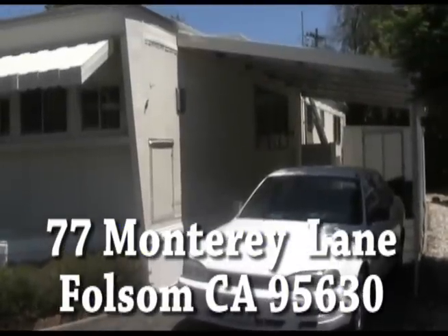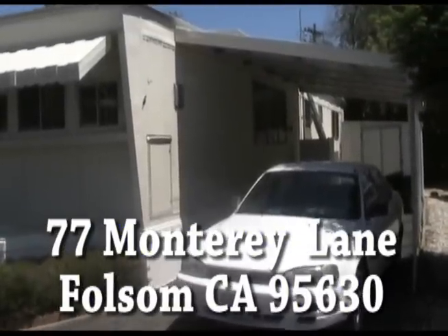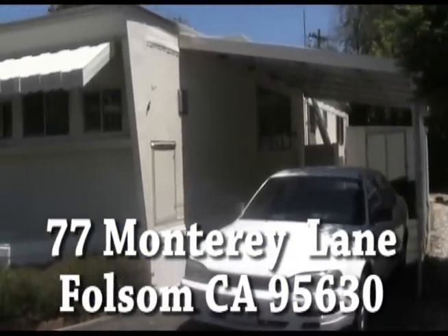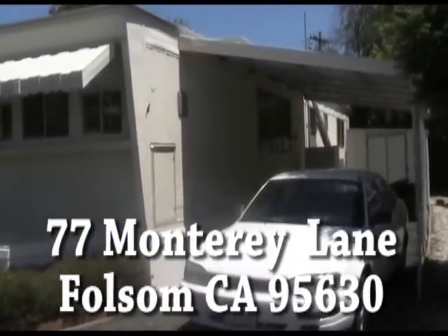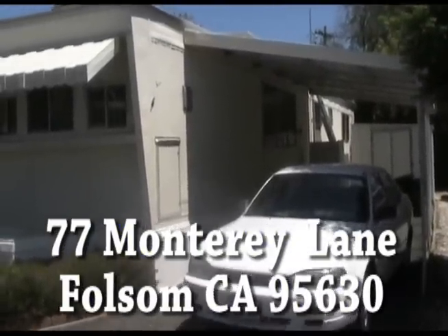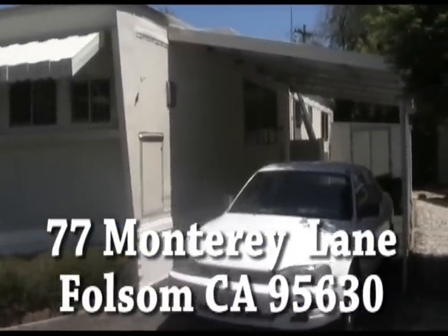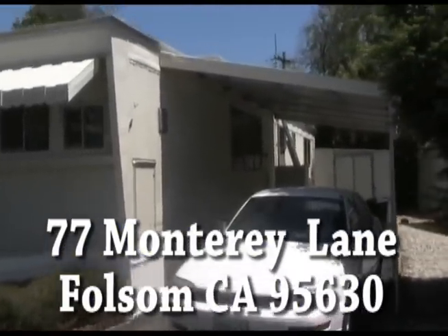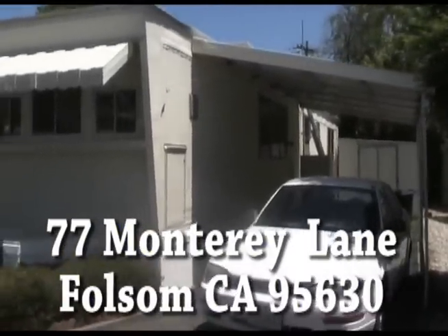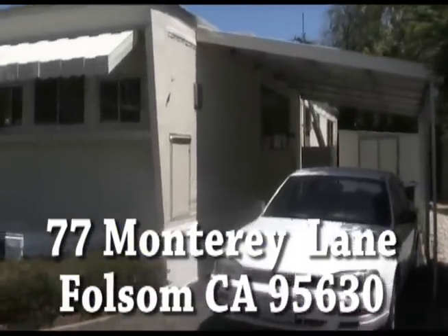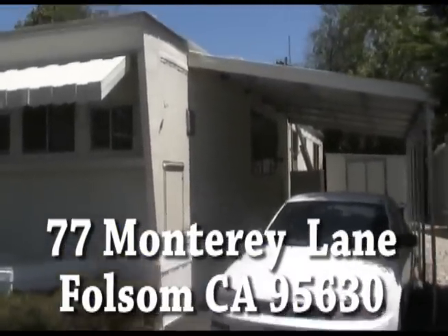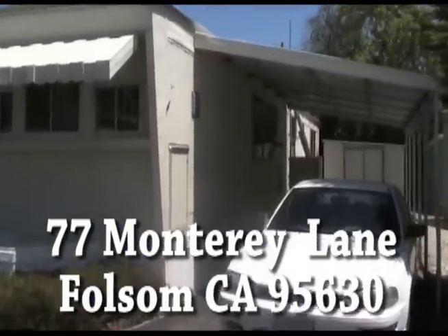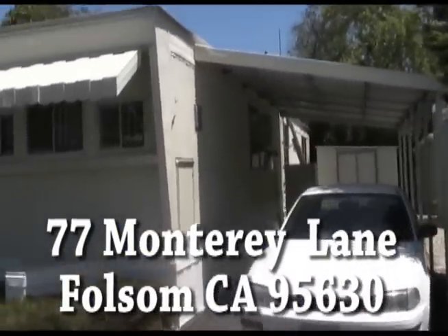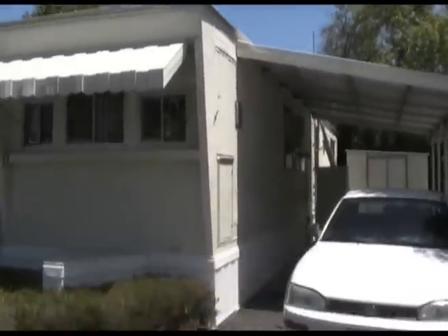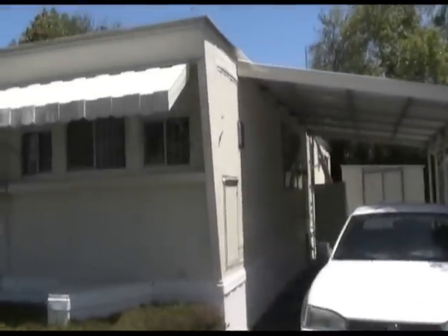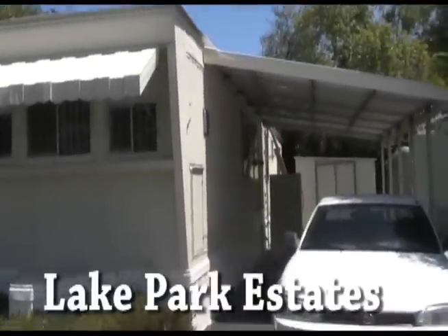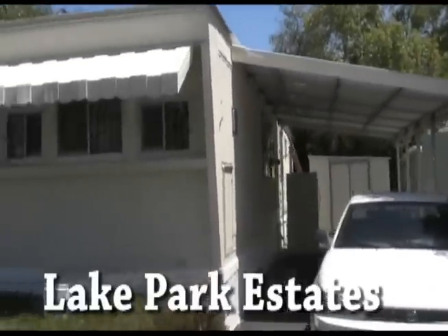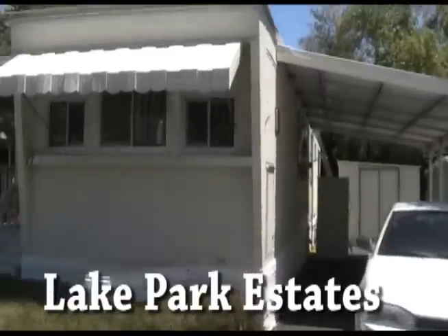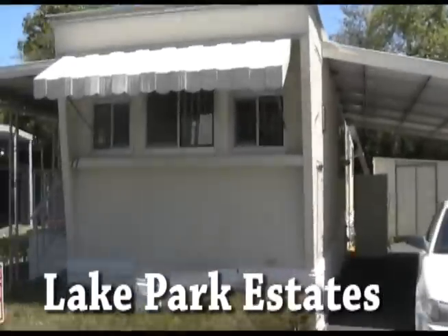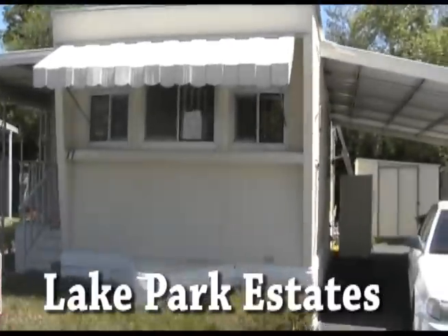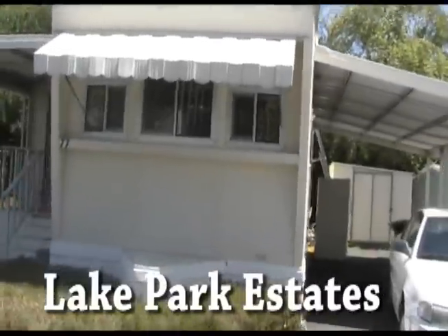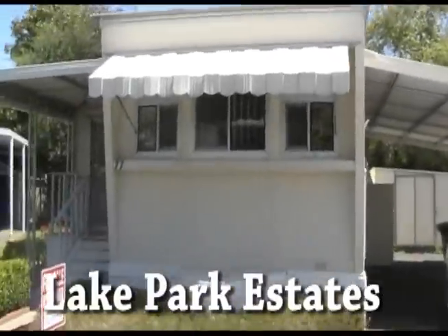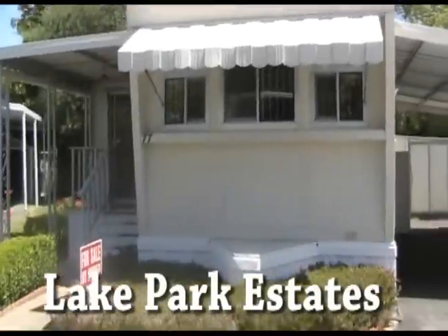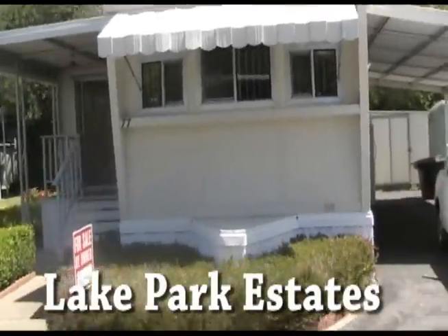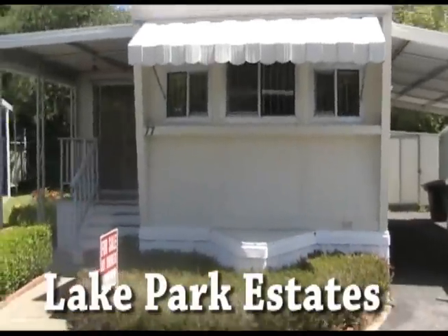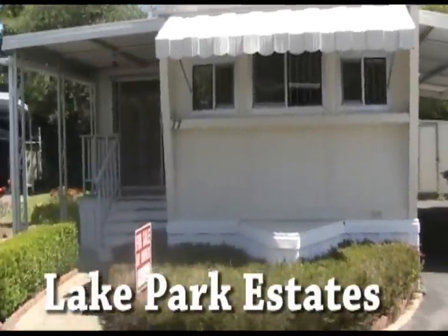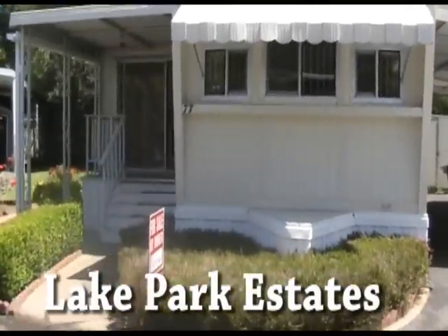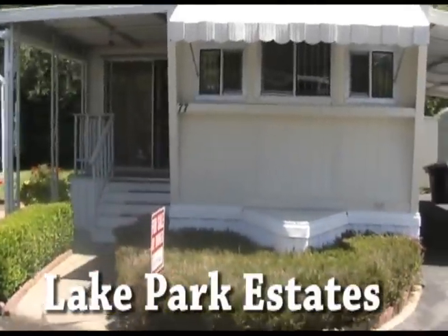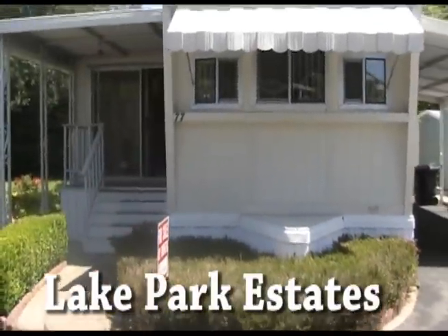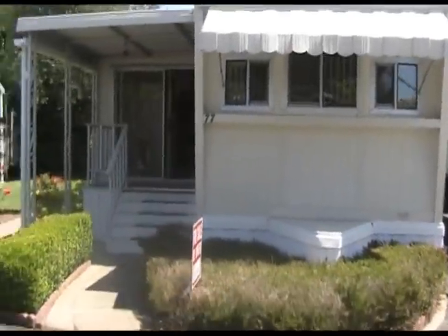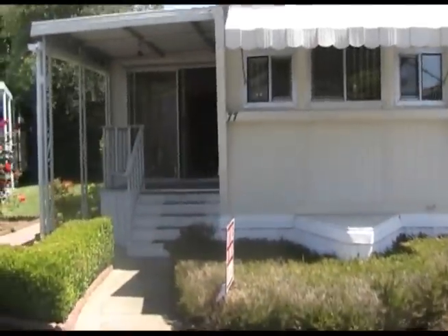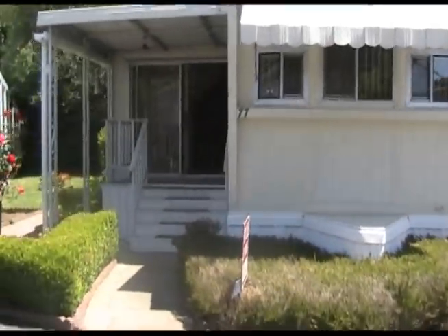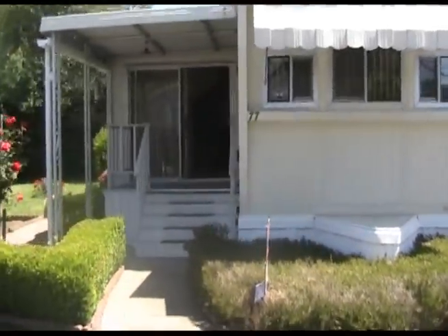77 Monterey Lane in Folsom, California. It's called Lake Estates. It's a senior community. It's a property that is a two-bedroom, remodeled two-bath.